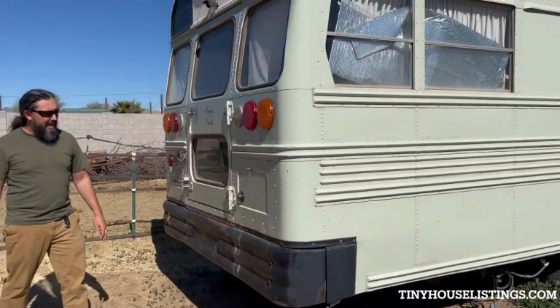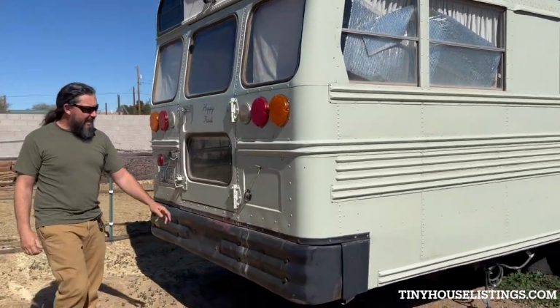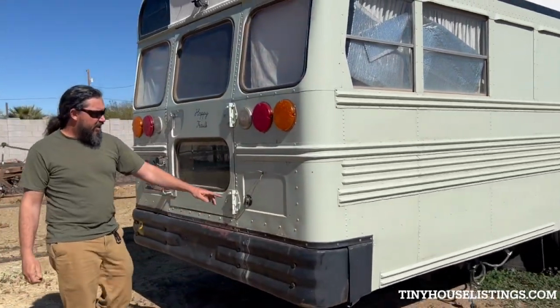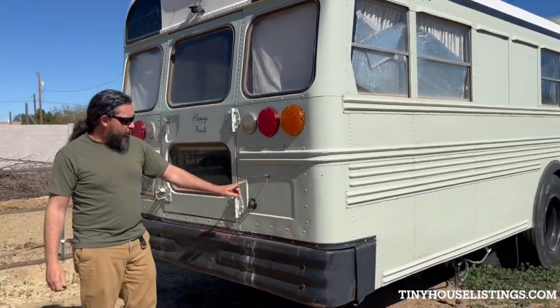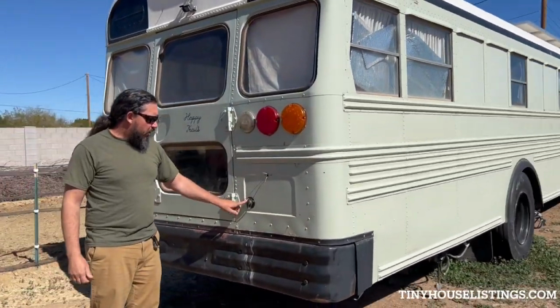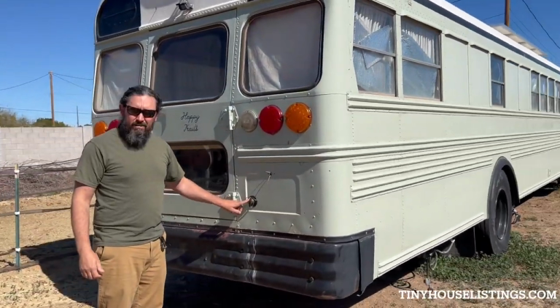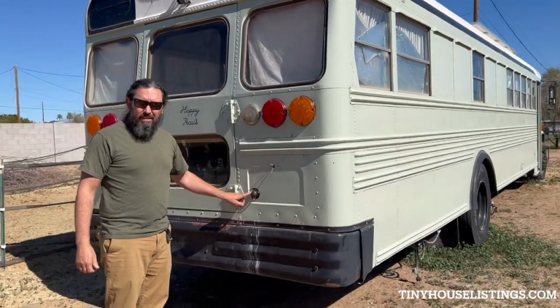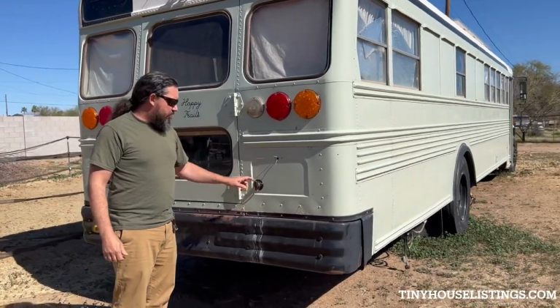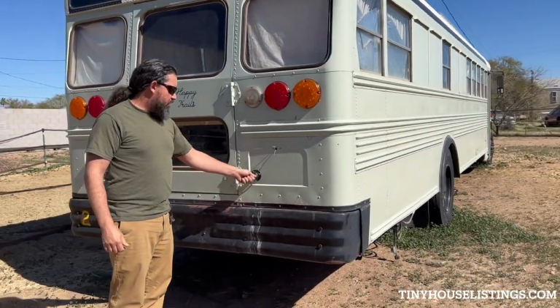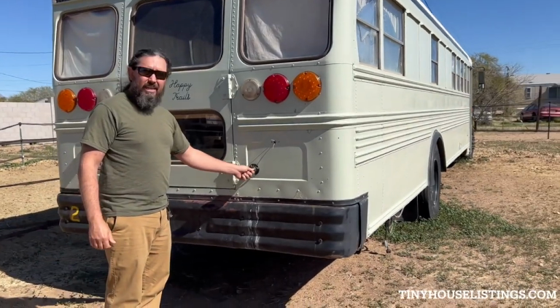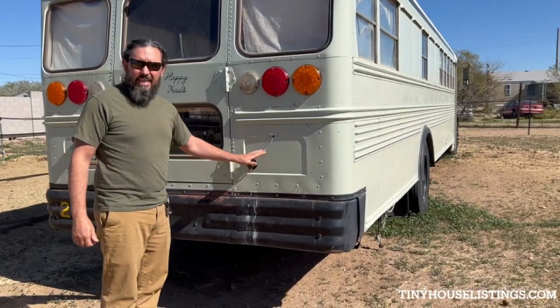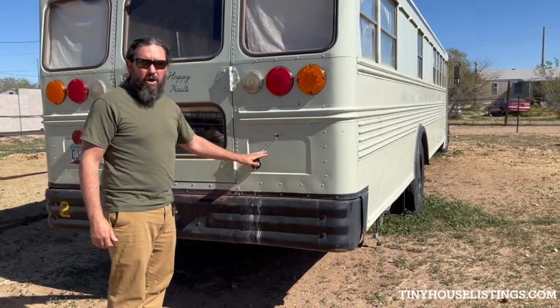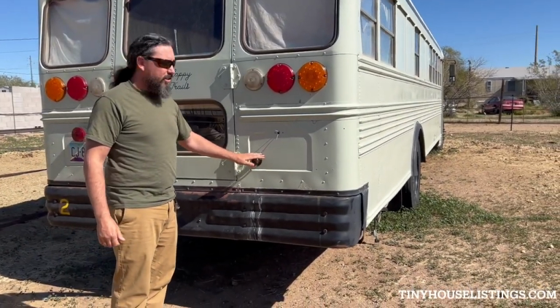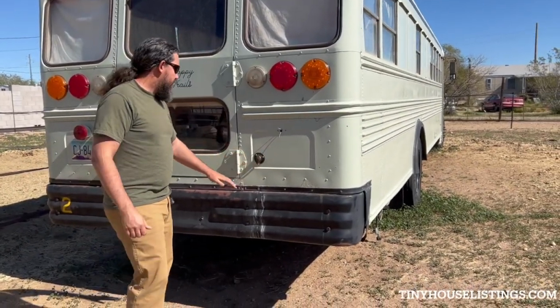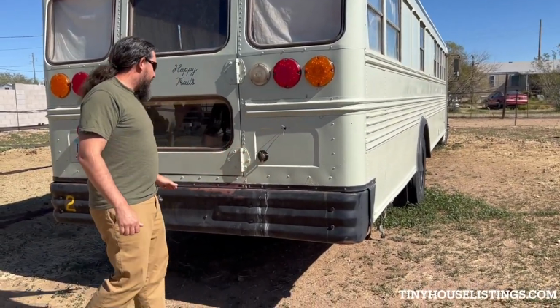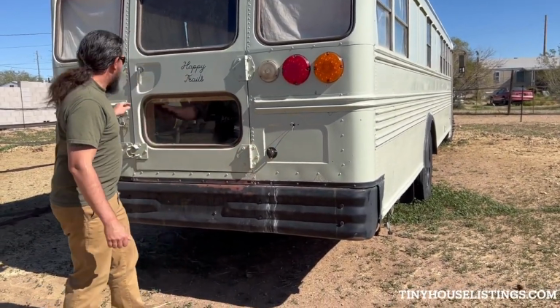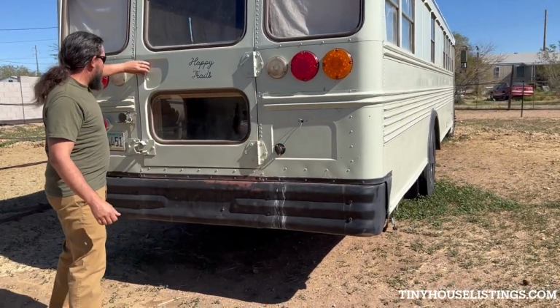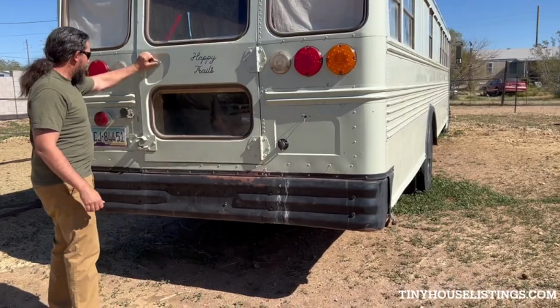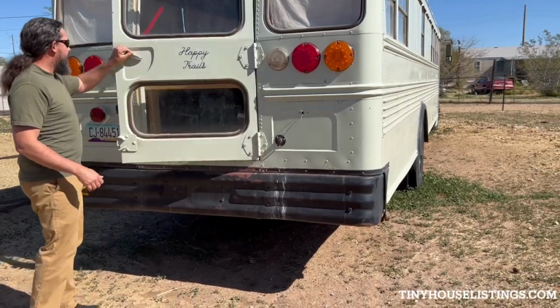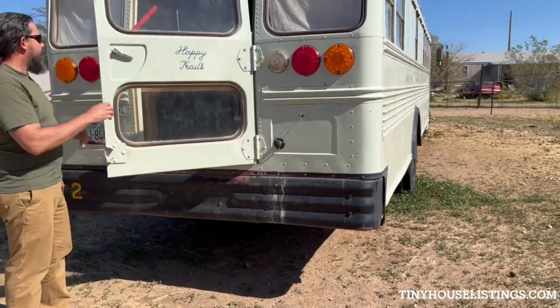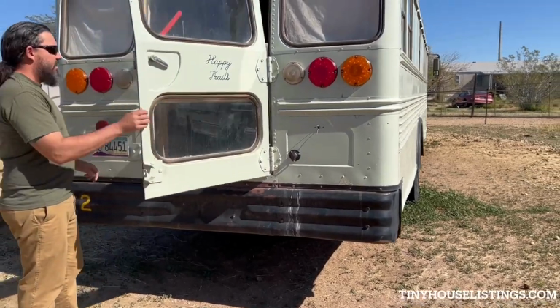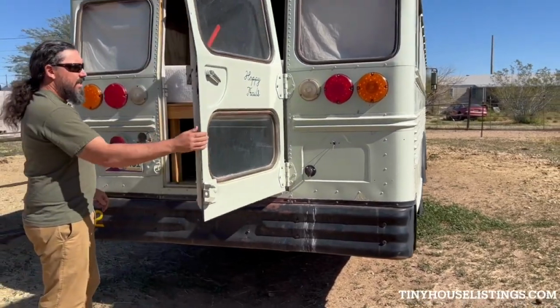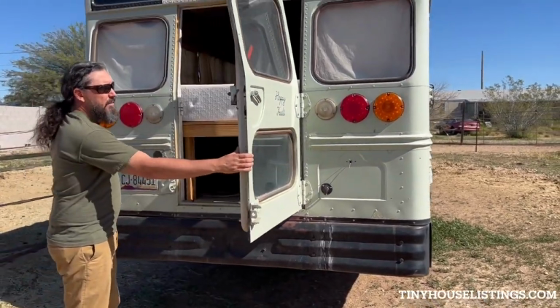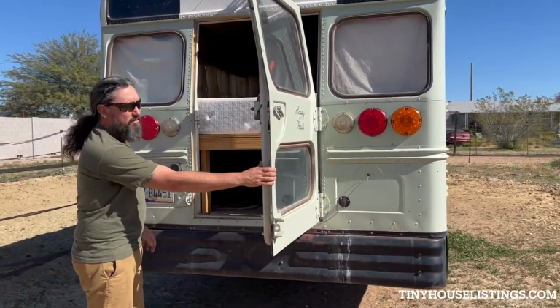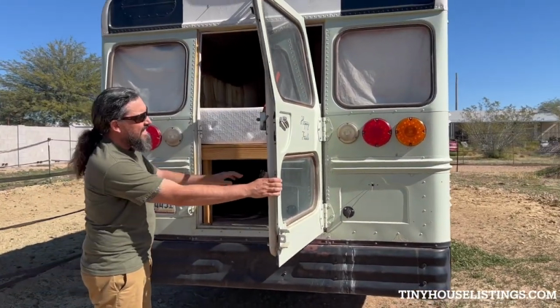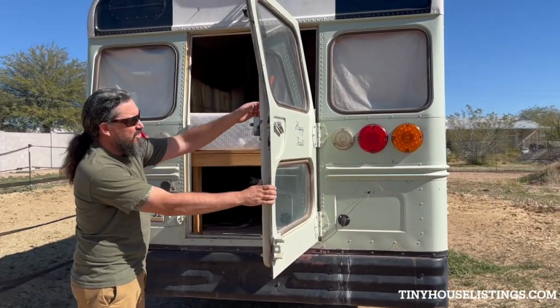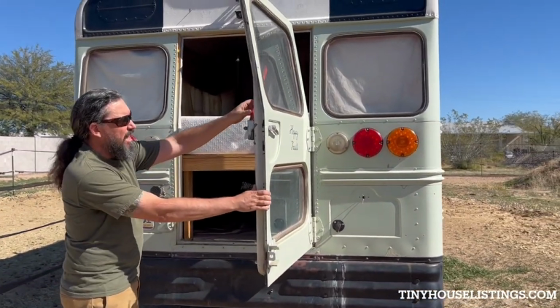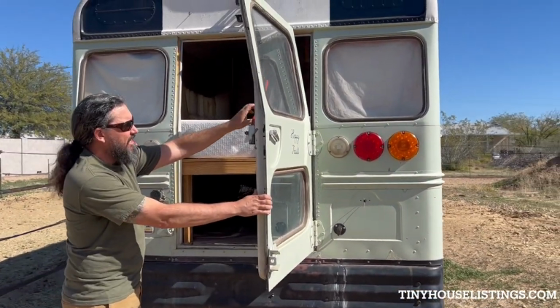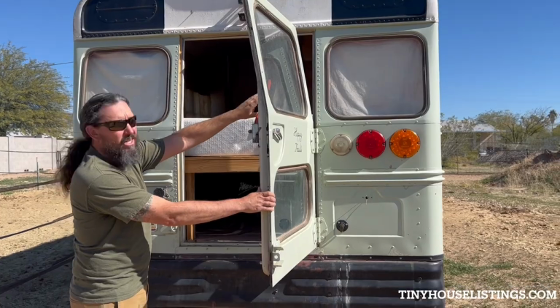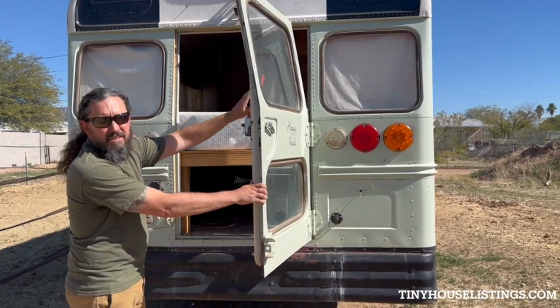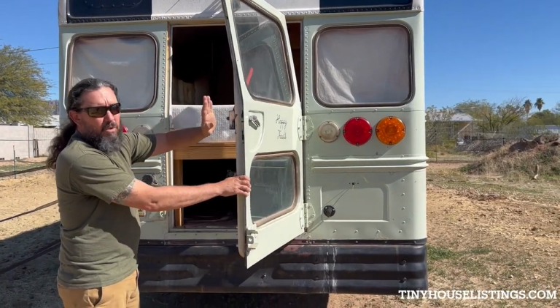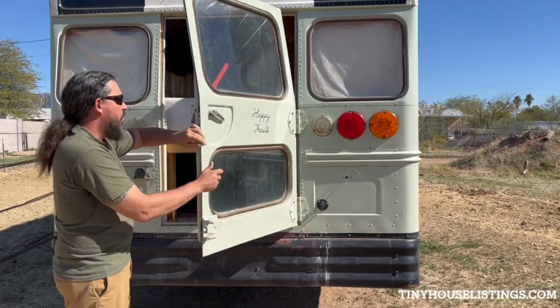It has shore power and water hookup. Plug your hose right into this and that gives it water pressure. The back door does work and it can be locked from the inside just with gravity — anything on top of it and it will not open.